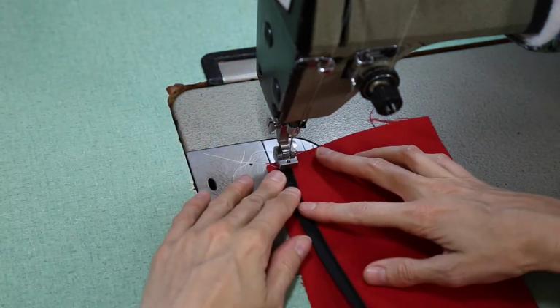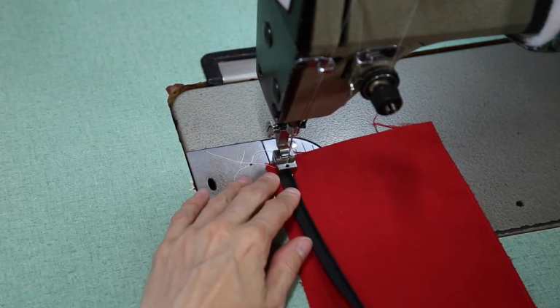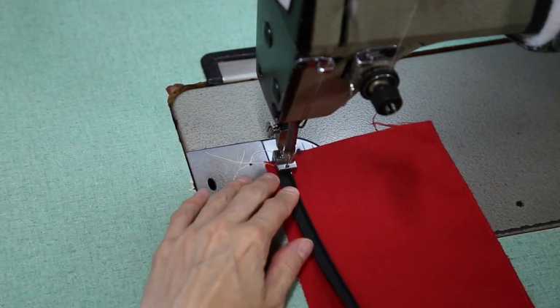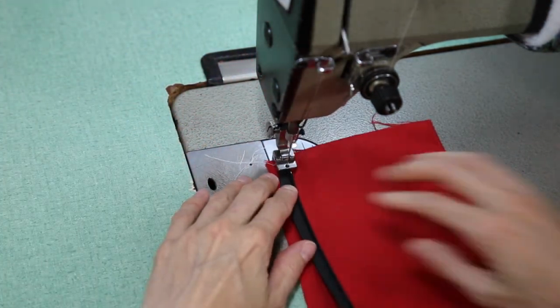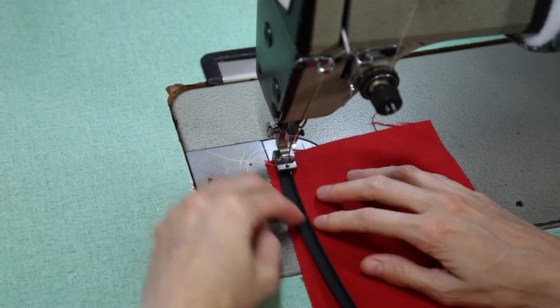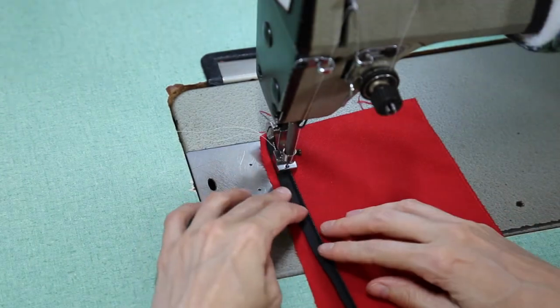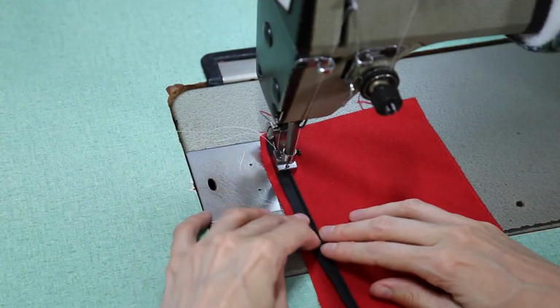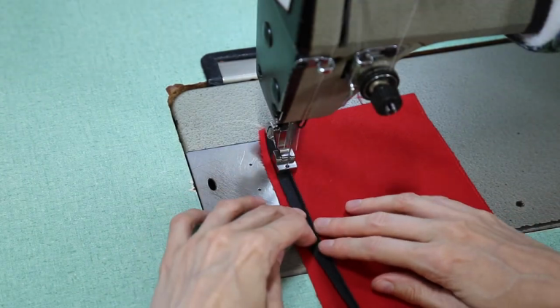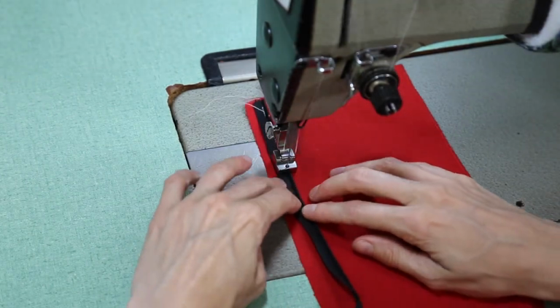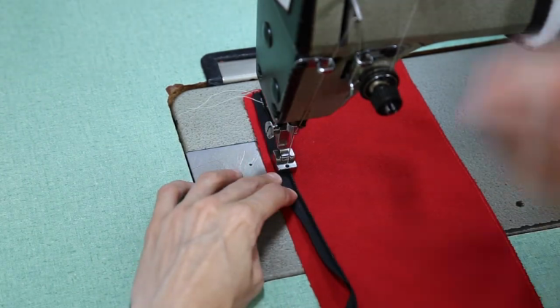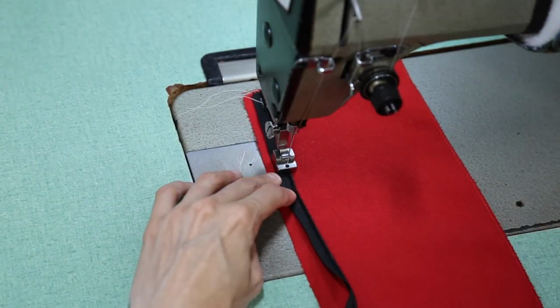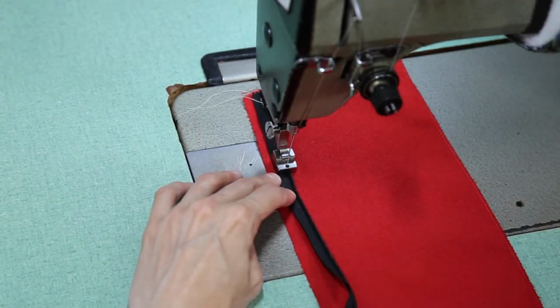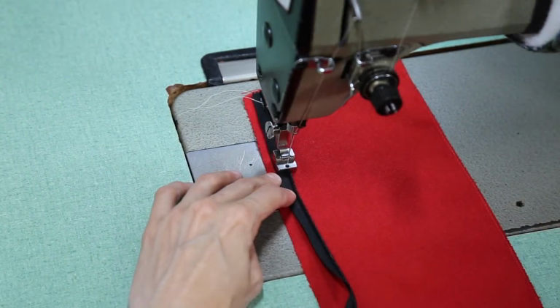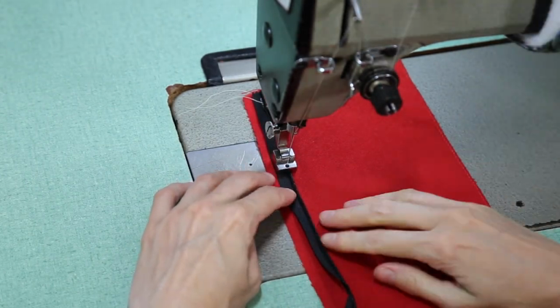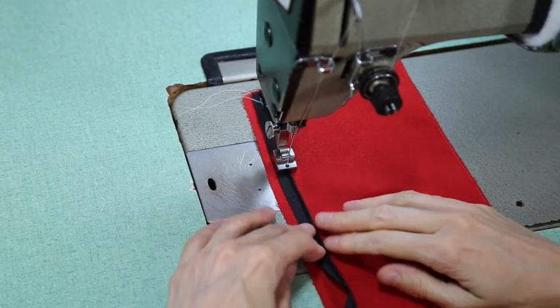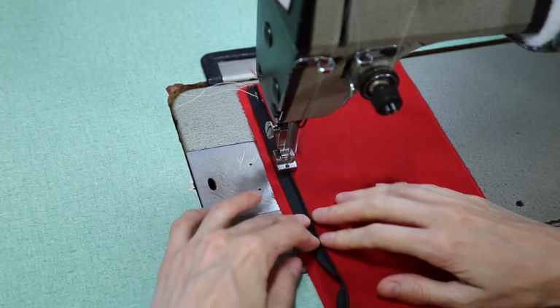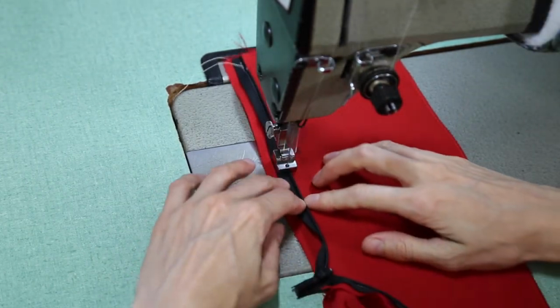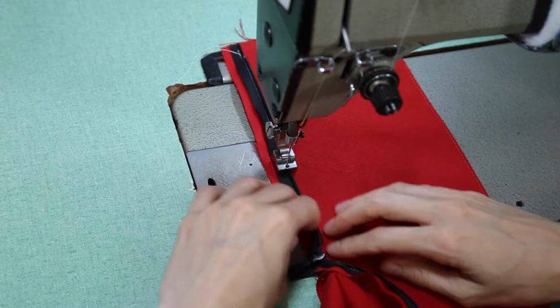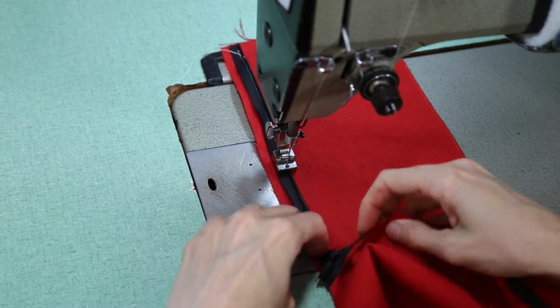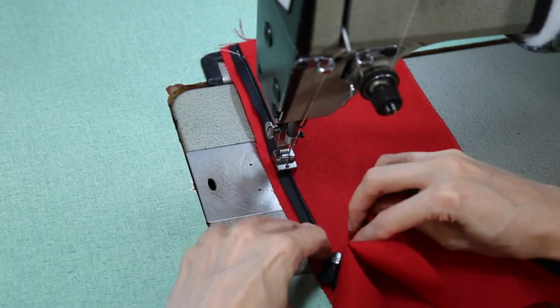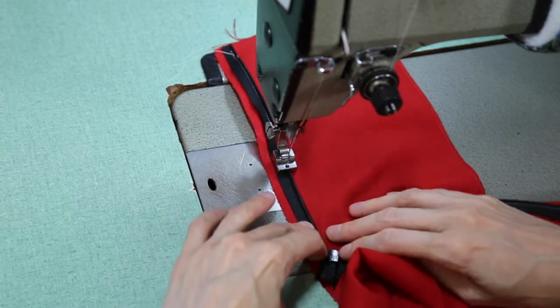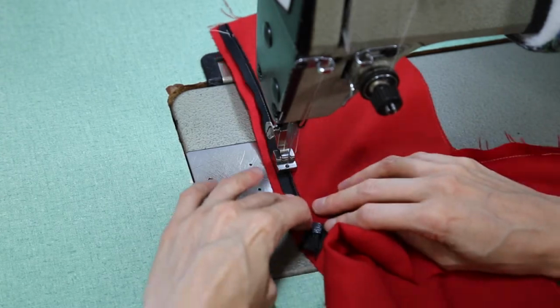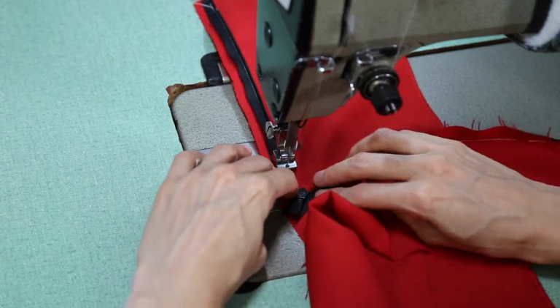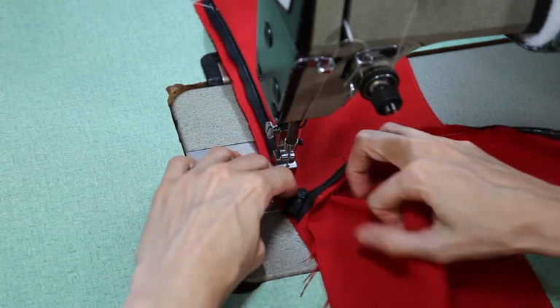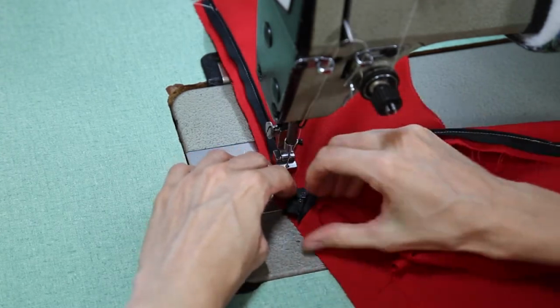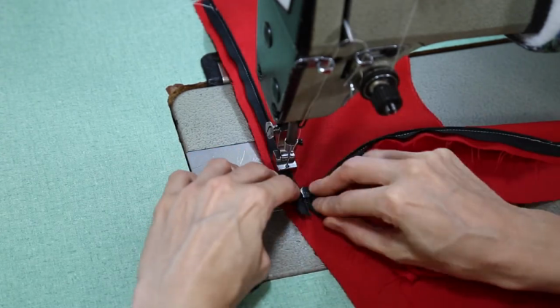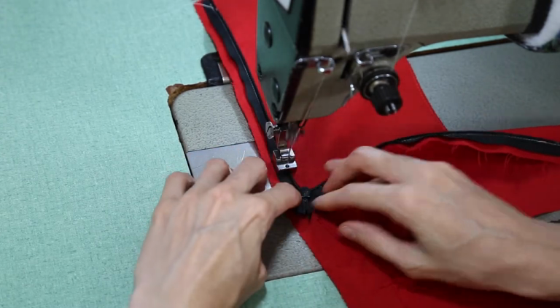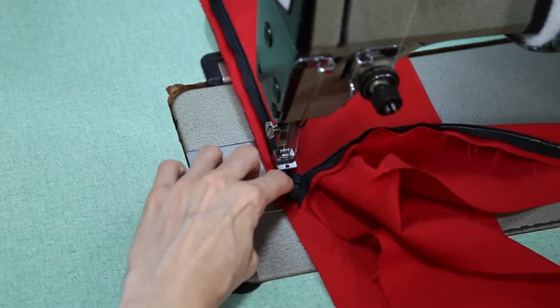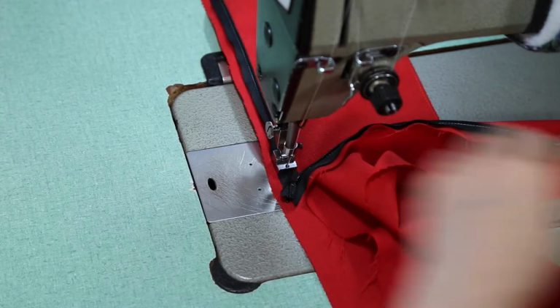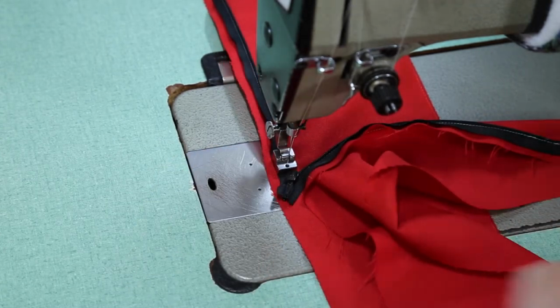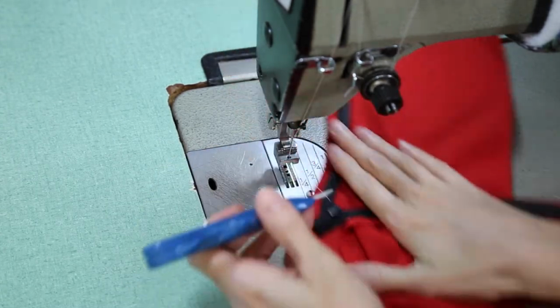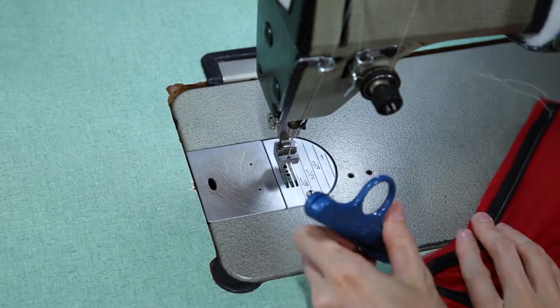Now pin the zipper to the other side of the fabric. Line up notches if you have them. Then sew from the other side of the invisible zipper foot so you're starting at the top of the zipper again. This helps feed the fabric evenly on both sides.